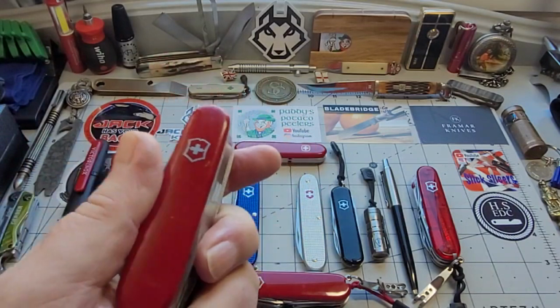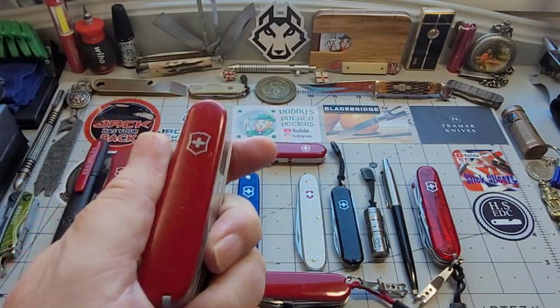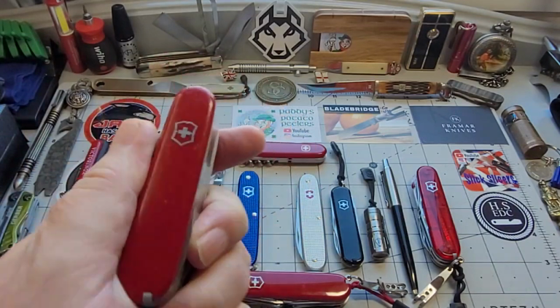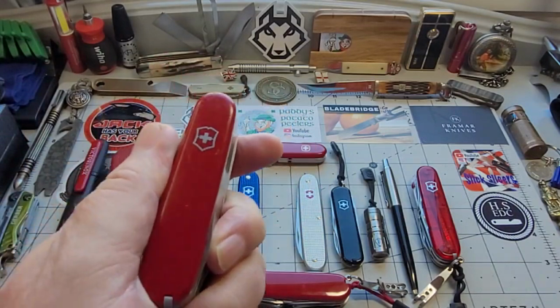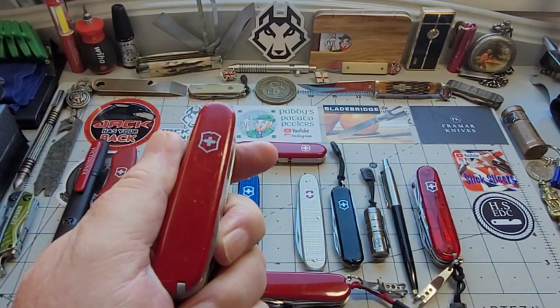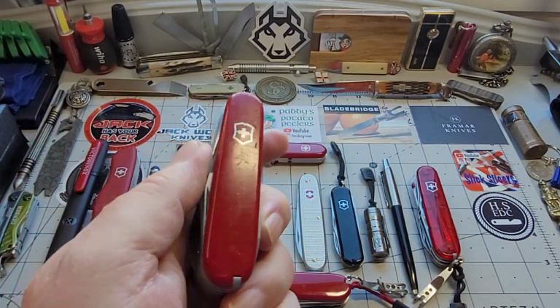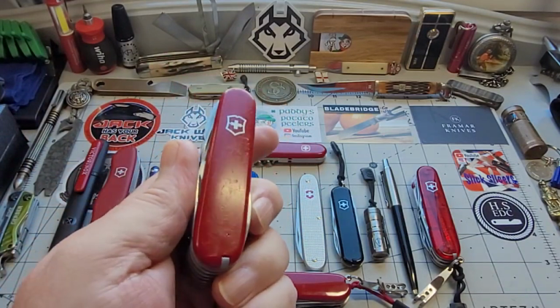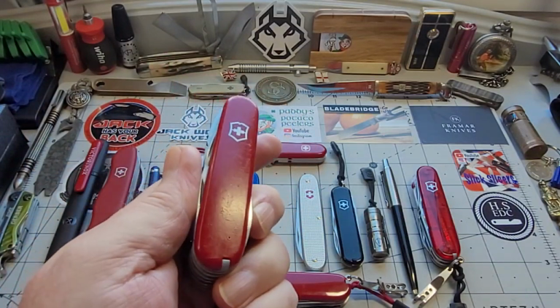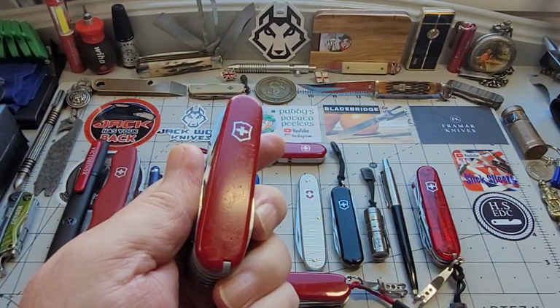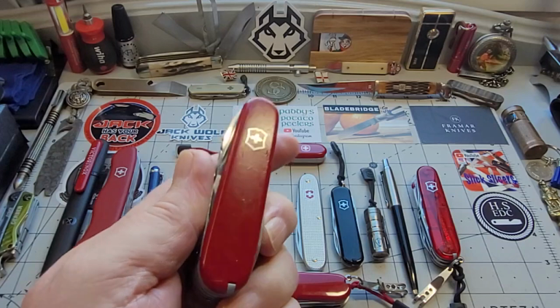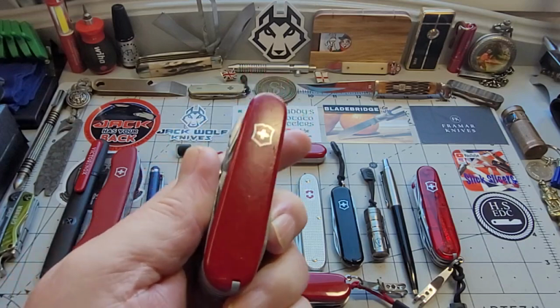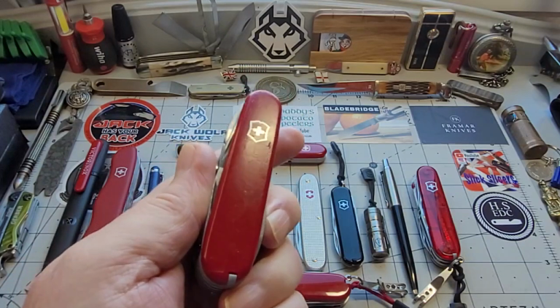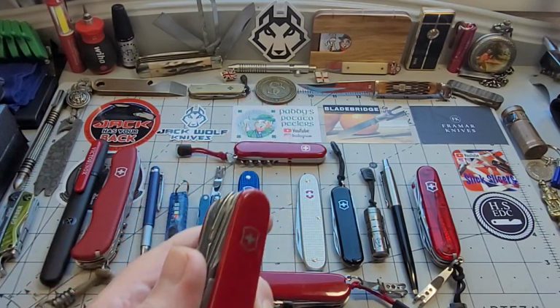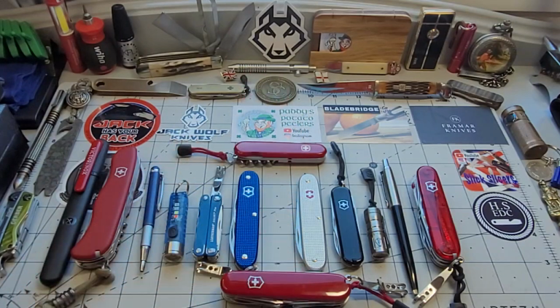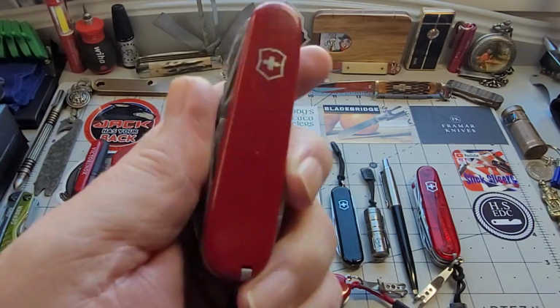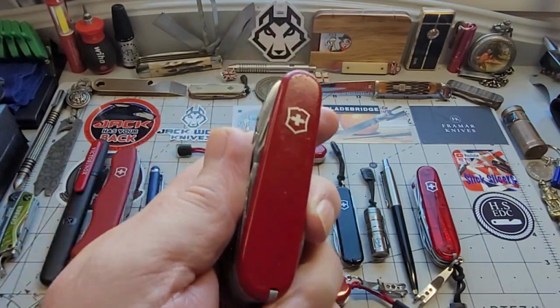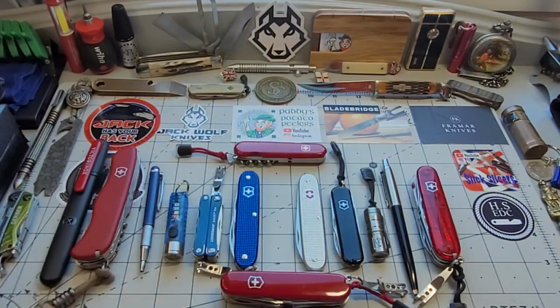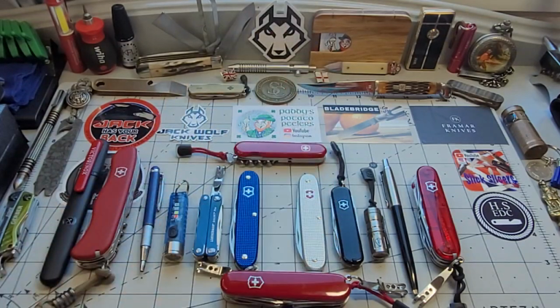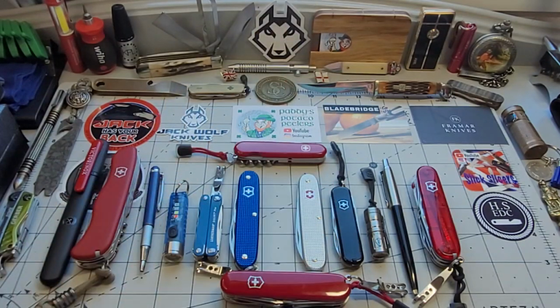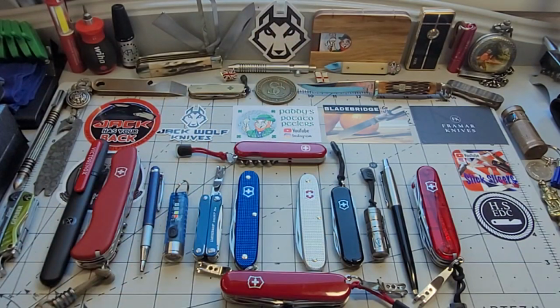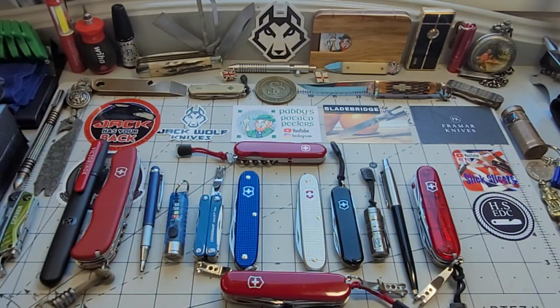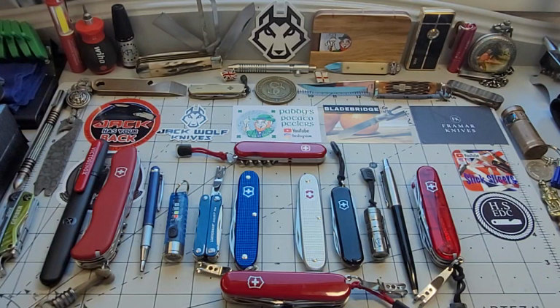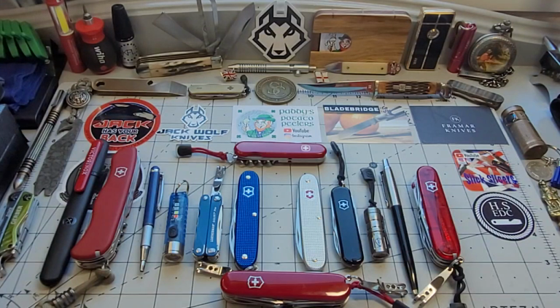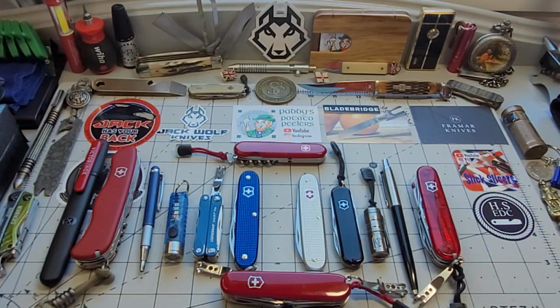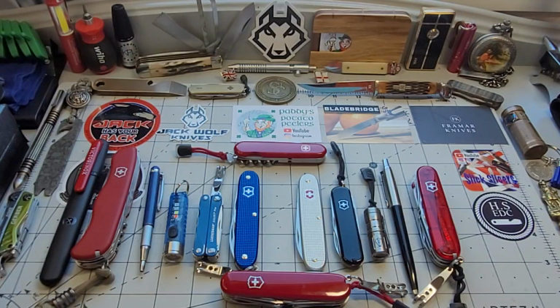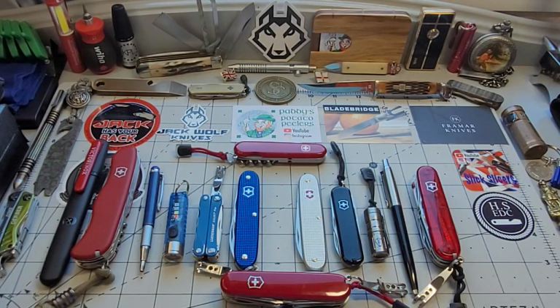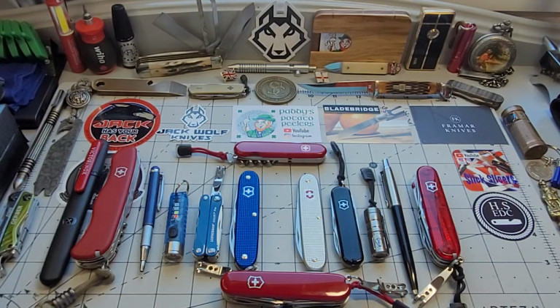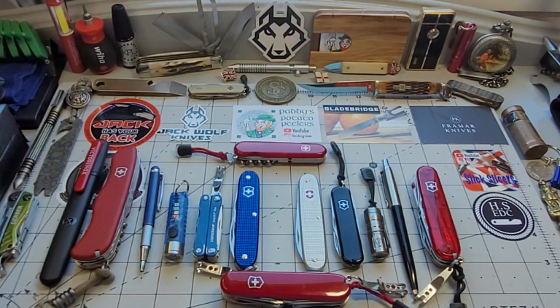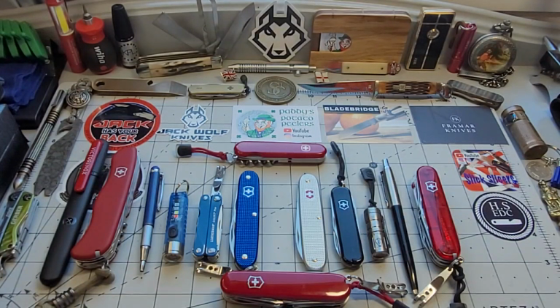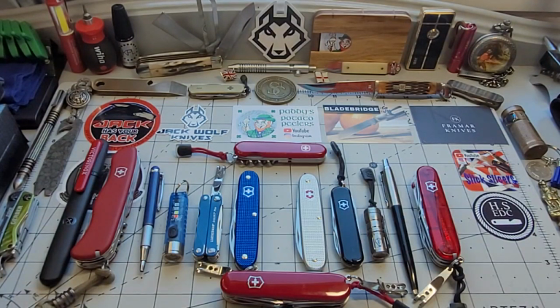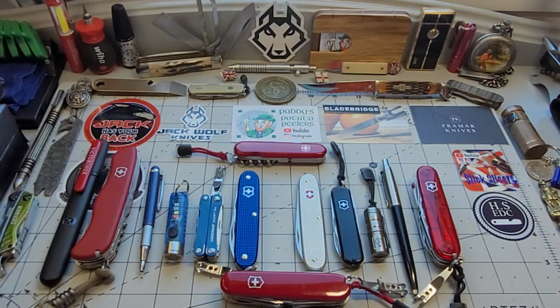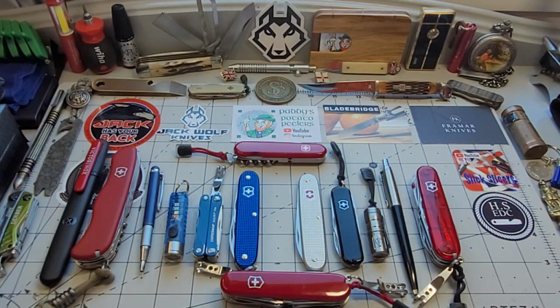You can pick these up secondhand for about 40 to 45 pounds from good reputable dealers, which I'll get on to. Now if you're somebody who works outside, loves to go for a ramble with the dog, or loves getting out into the woods...